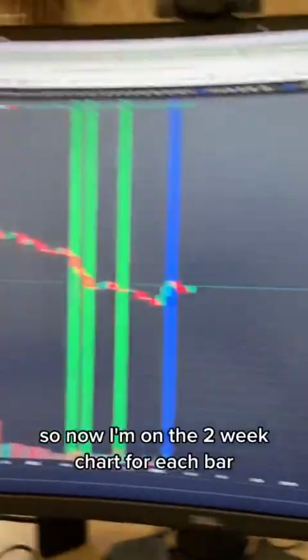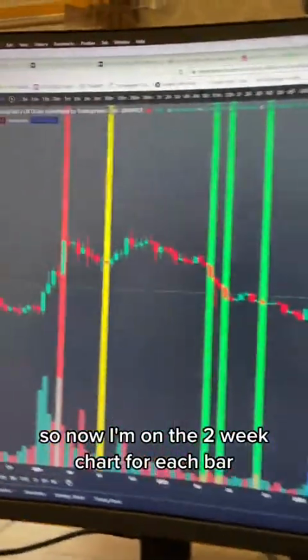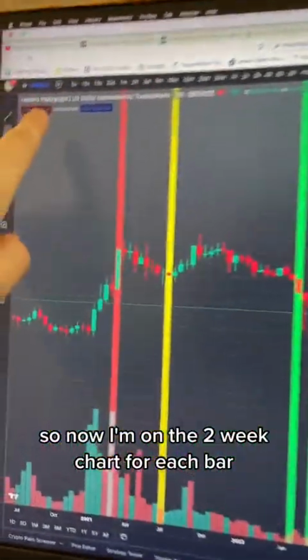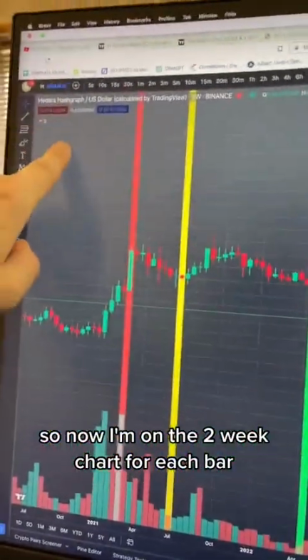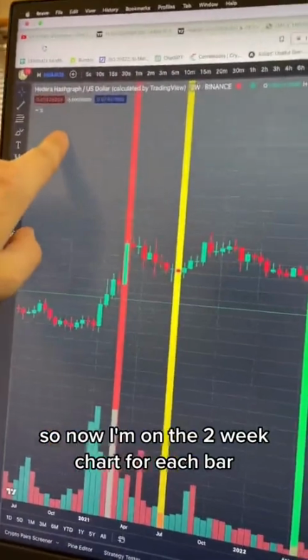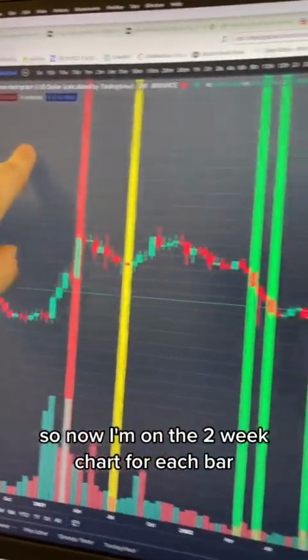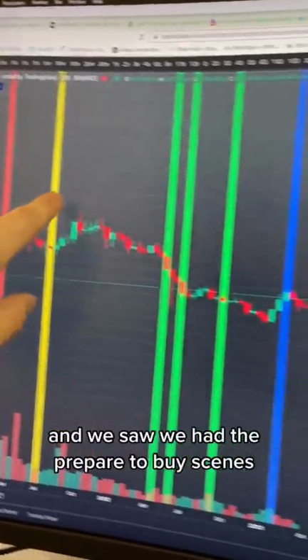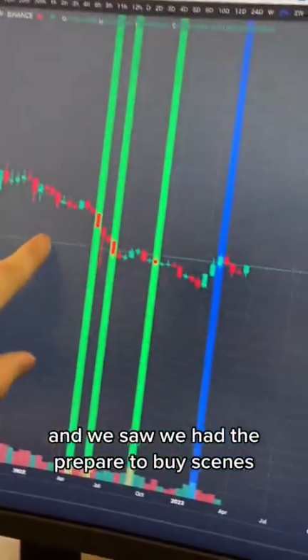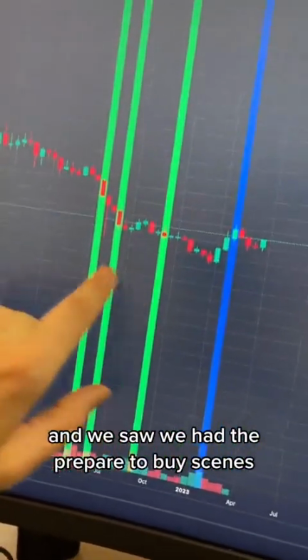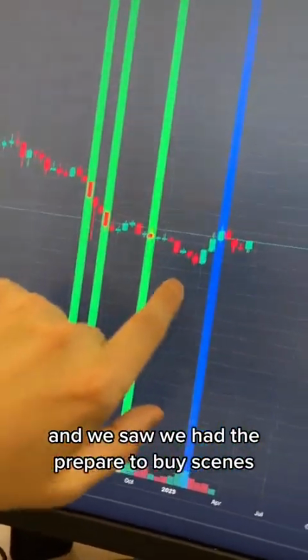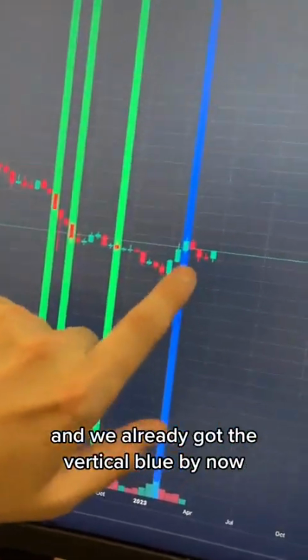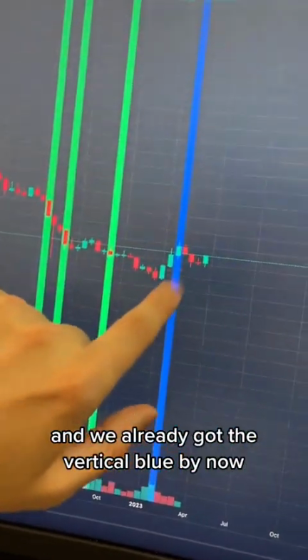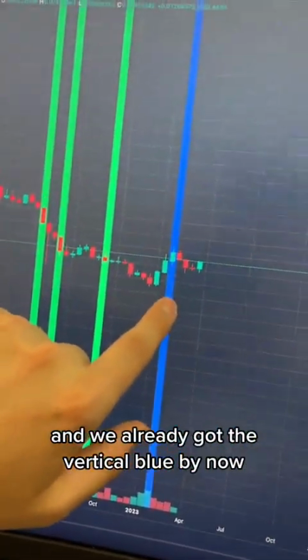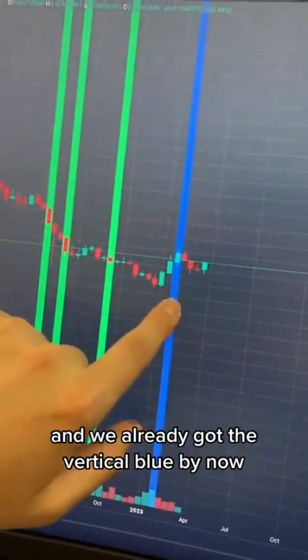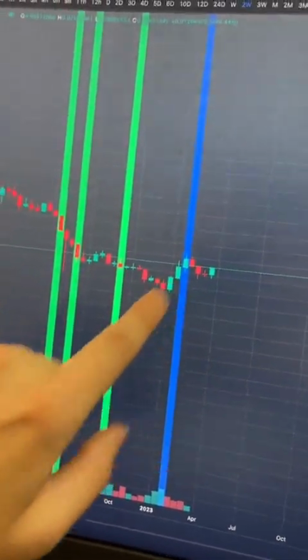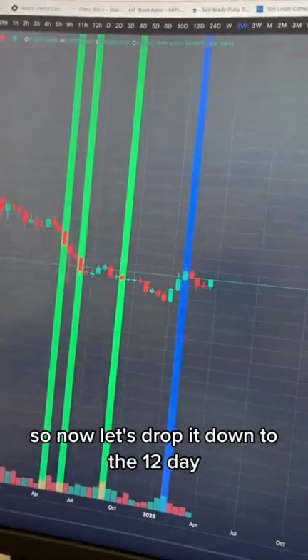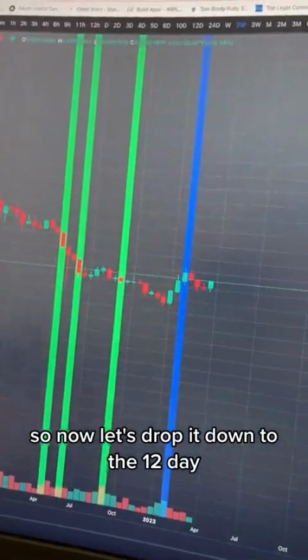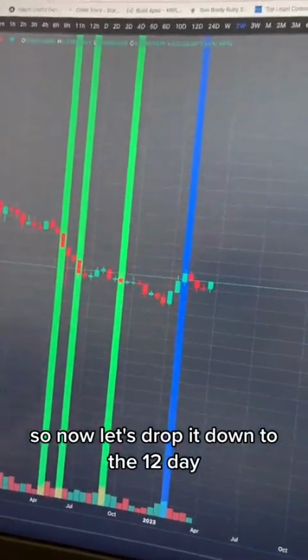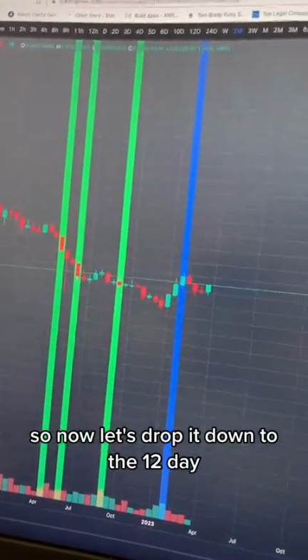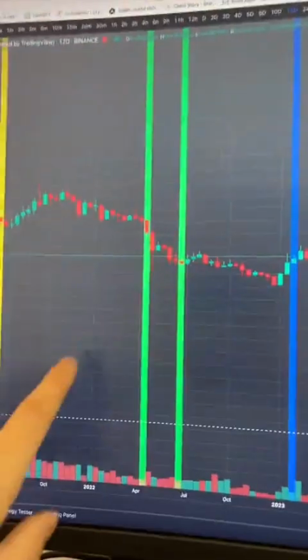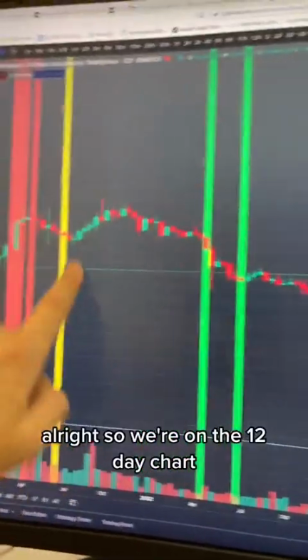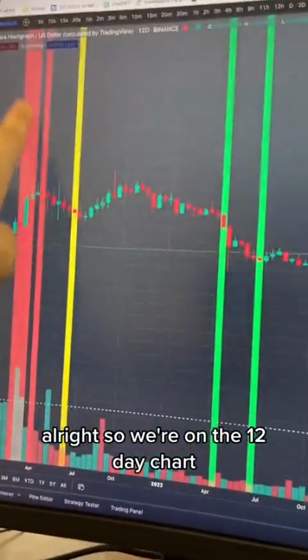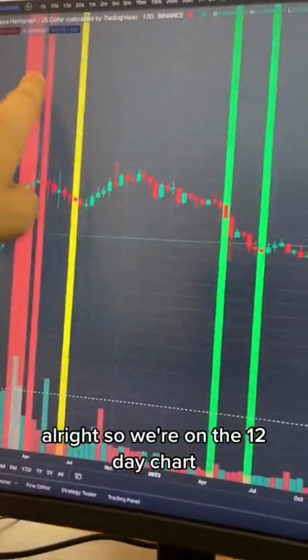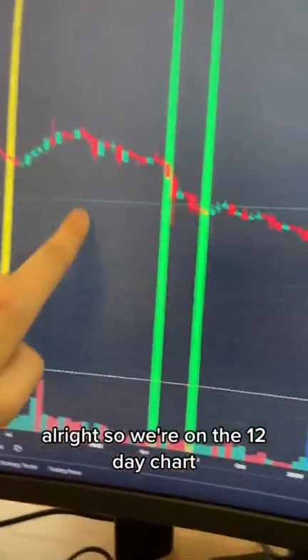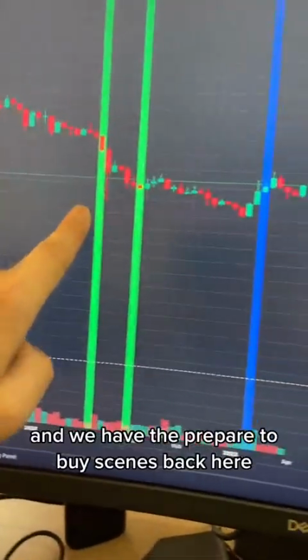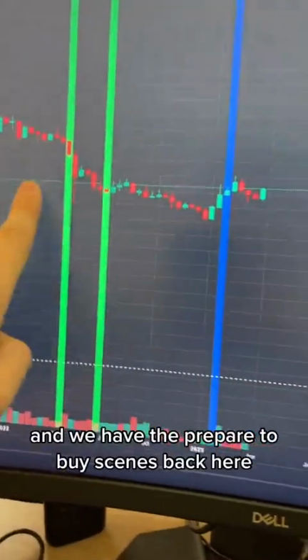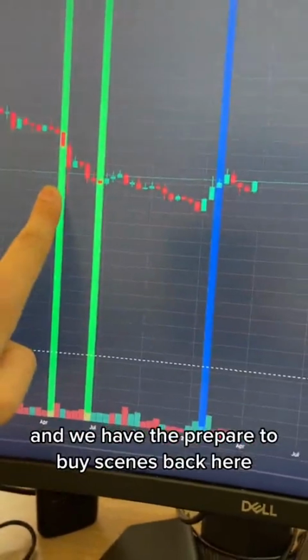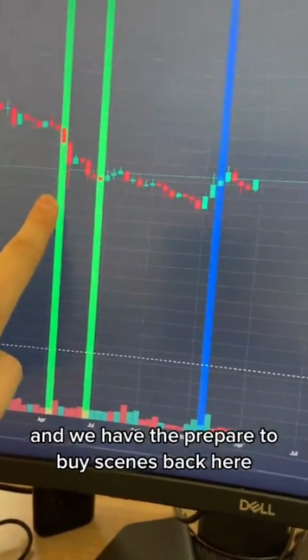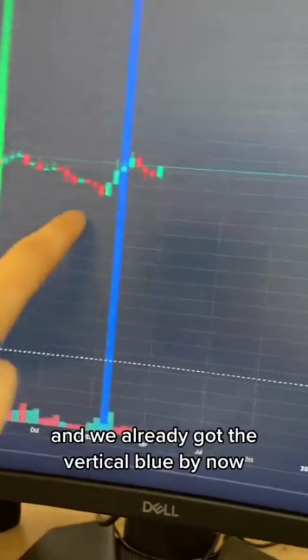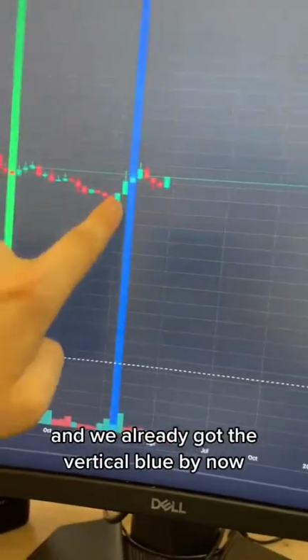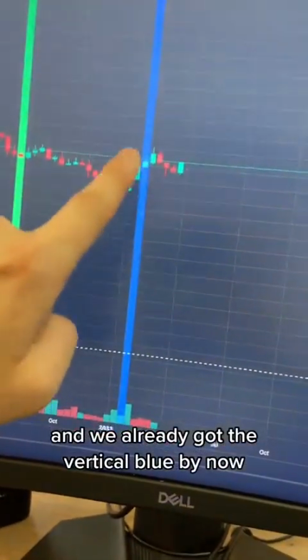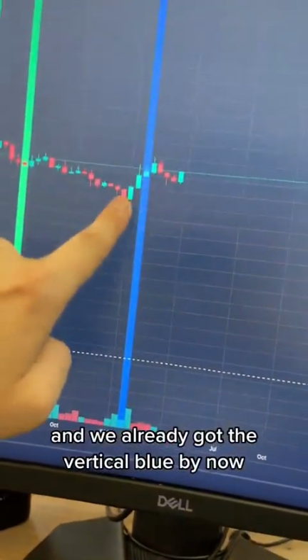On the two-week chart for HBAR, we had the prepared by Soons, and we already got the vertical blue by now. Dropping down to the 12-day chart, we had the prepared by Soons back here, and we already got the vertical blue by now as well.